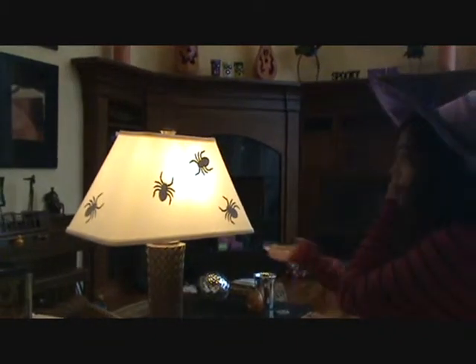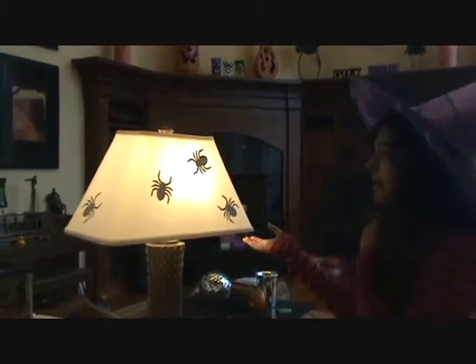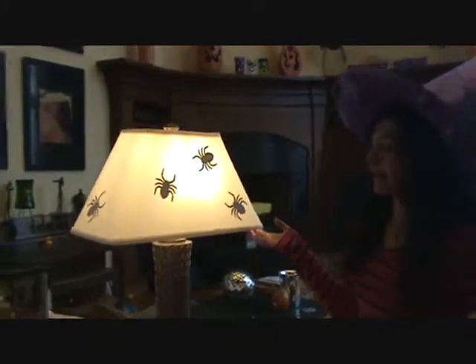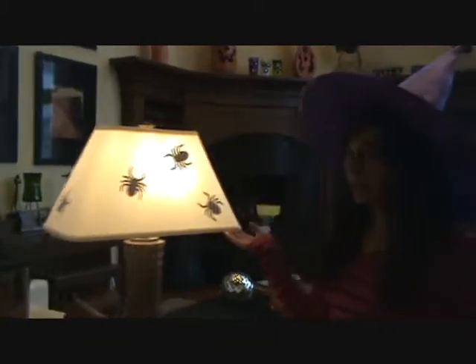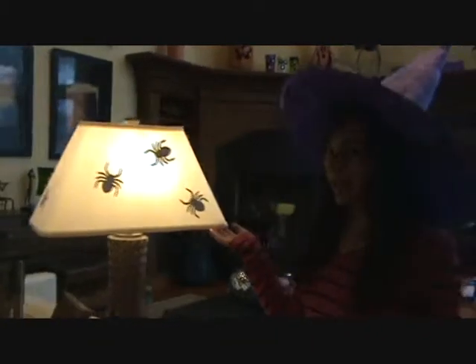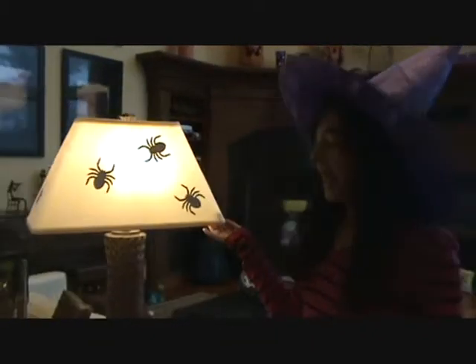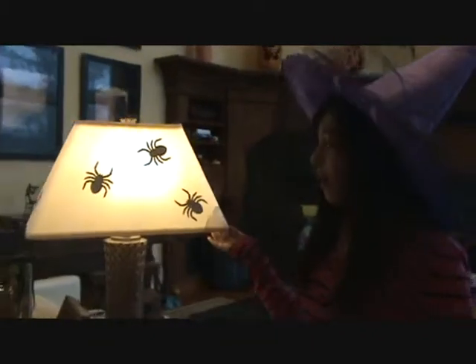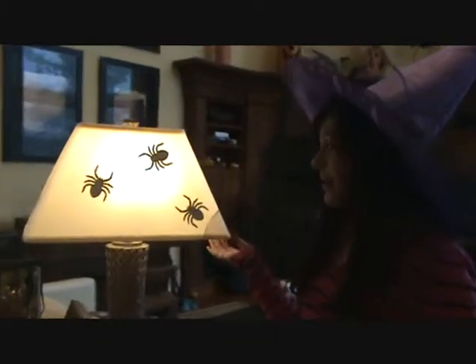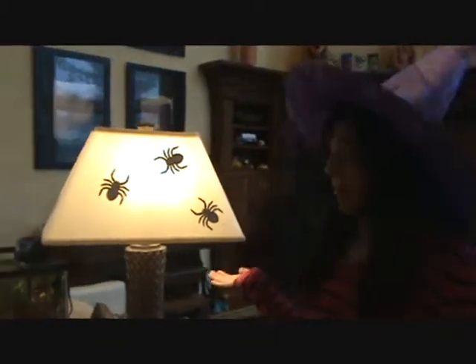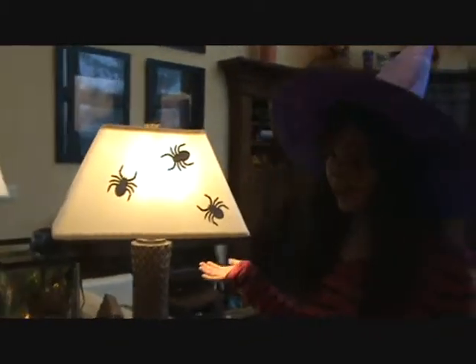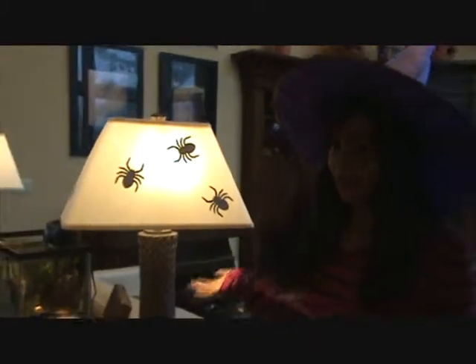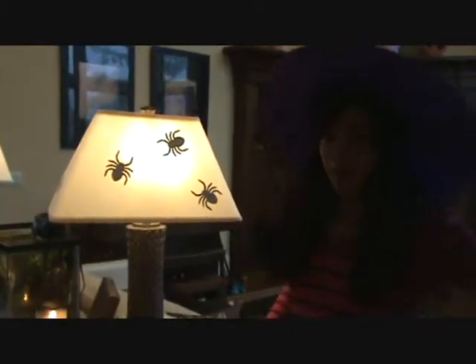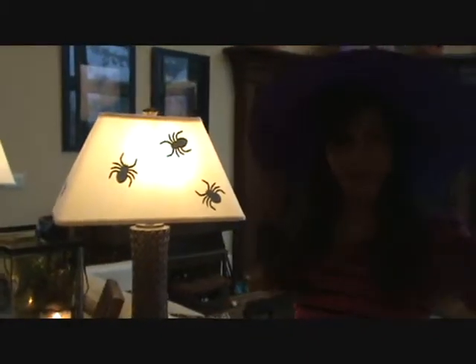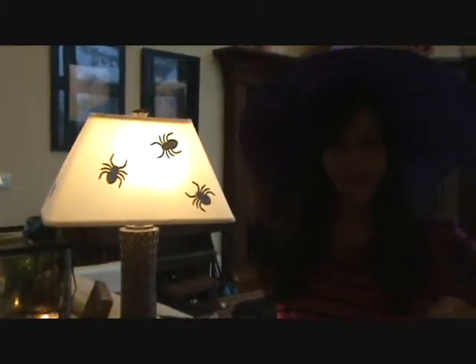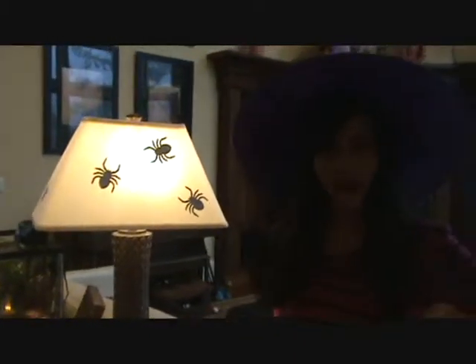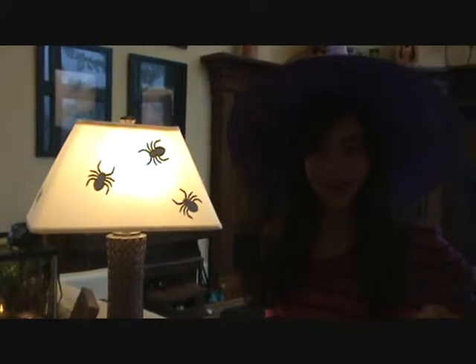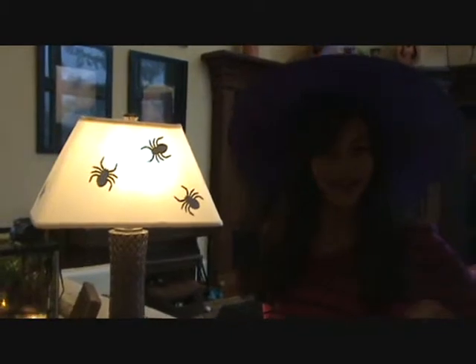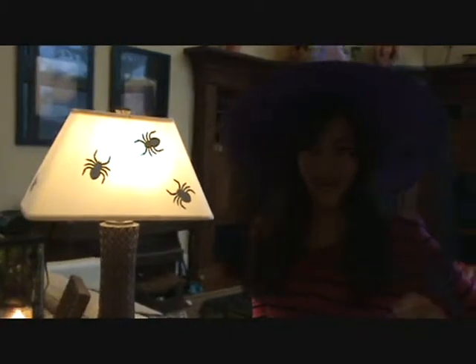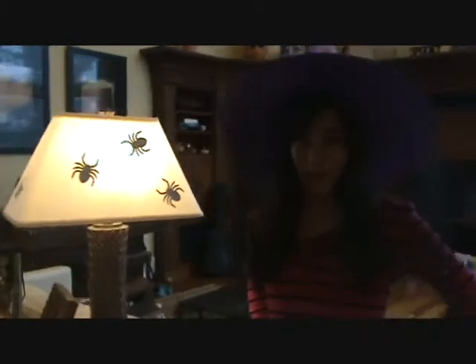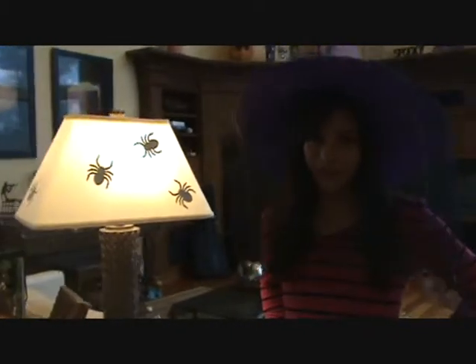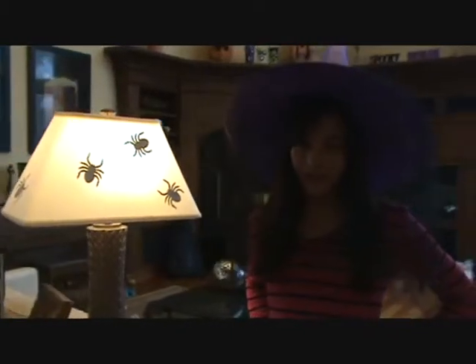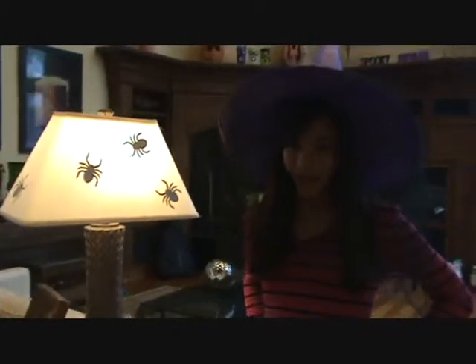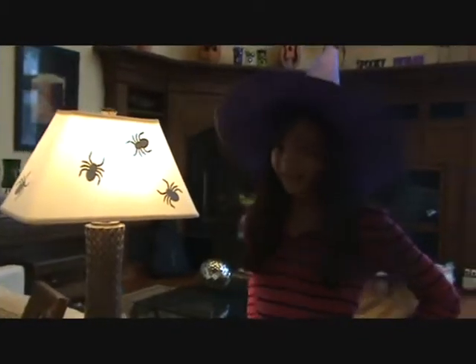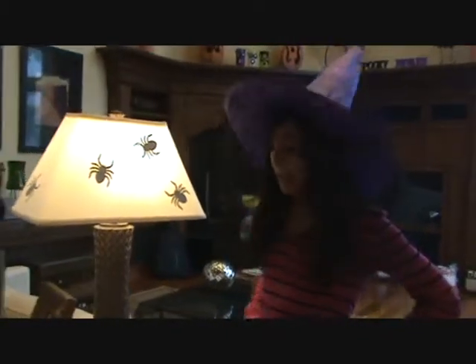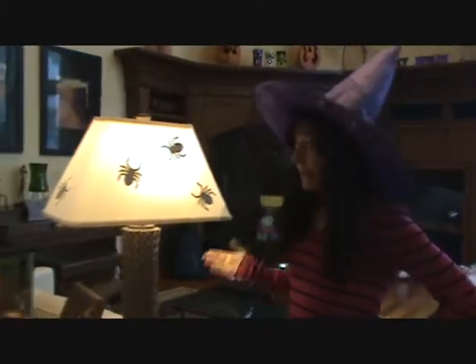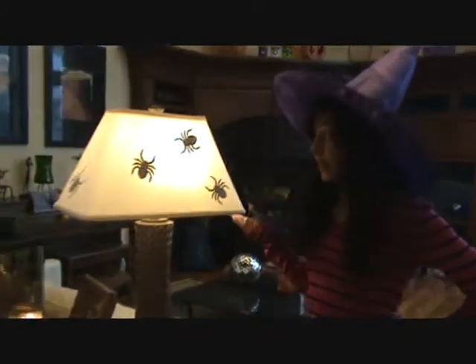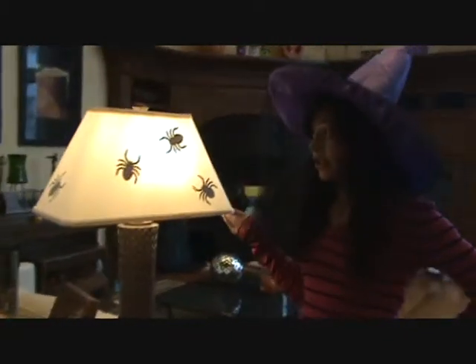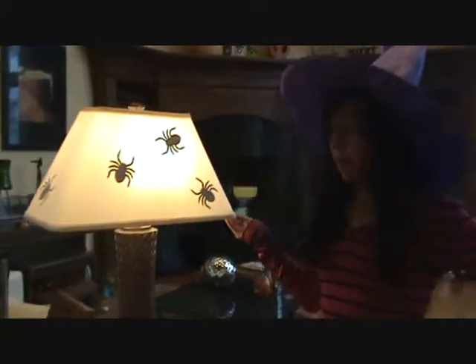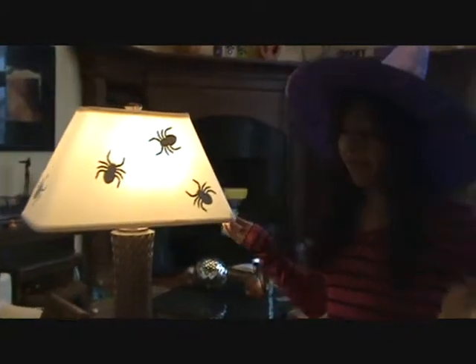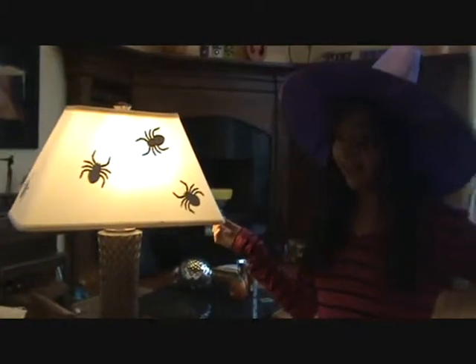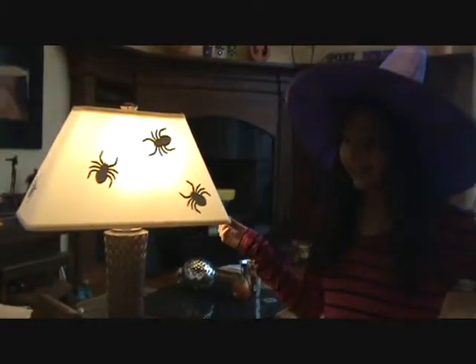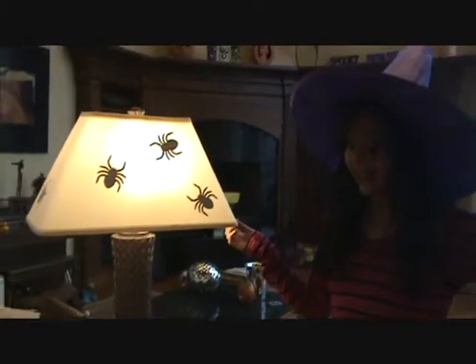As you can see, we have our normal lamp with some spiders in it. But are these real spiders? No, we wouldn't do that. But today we're going to show you how to make it look like they are.